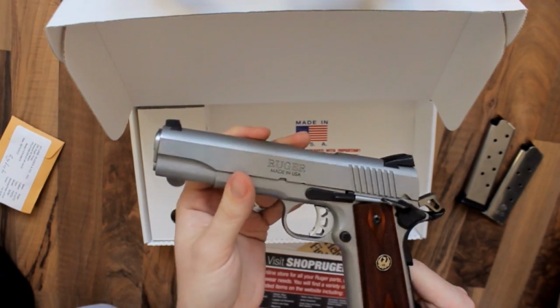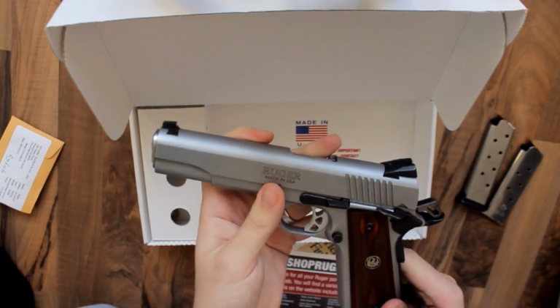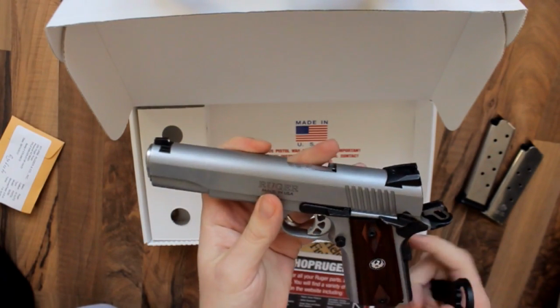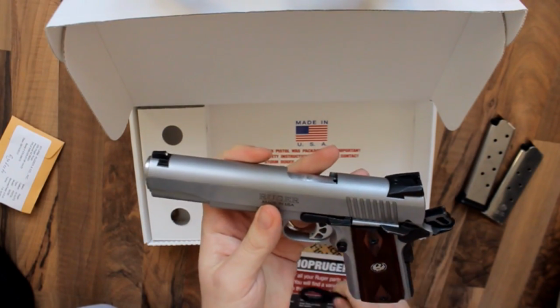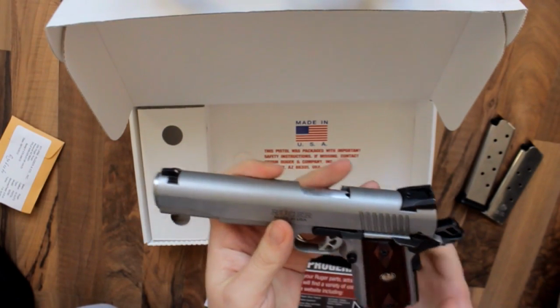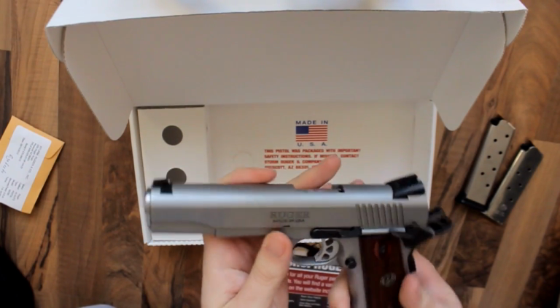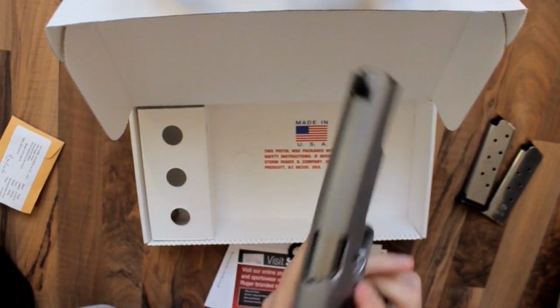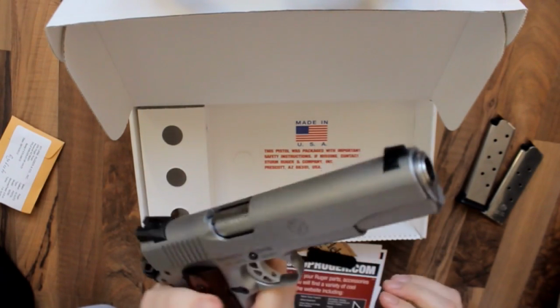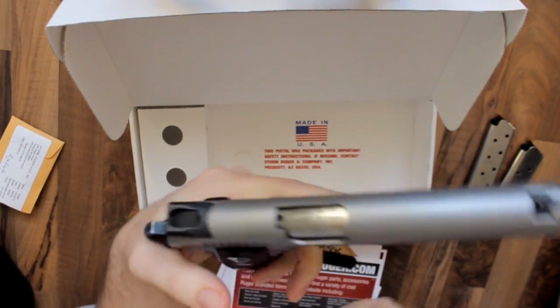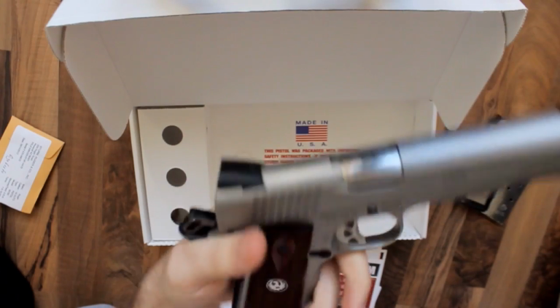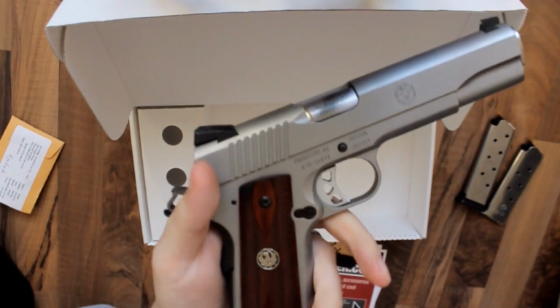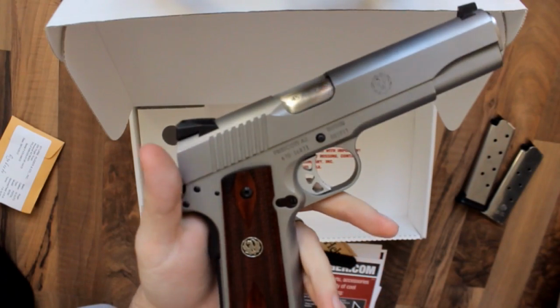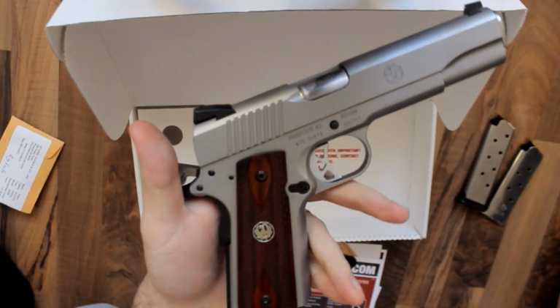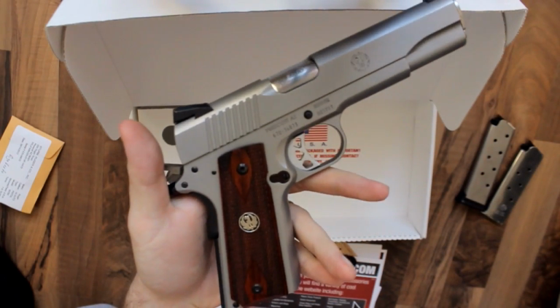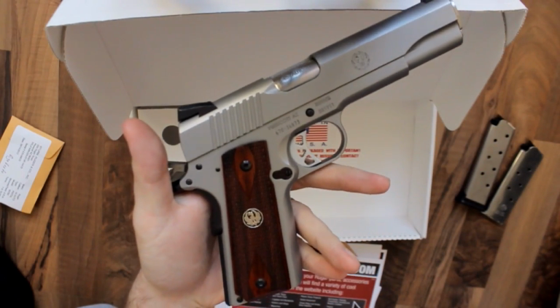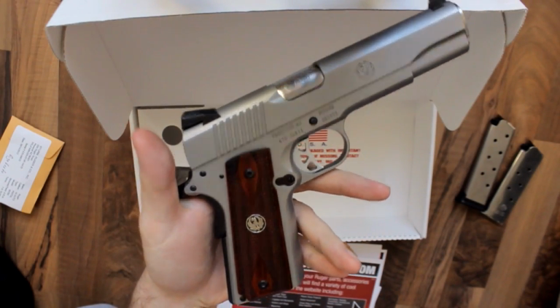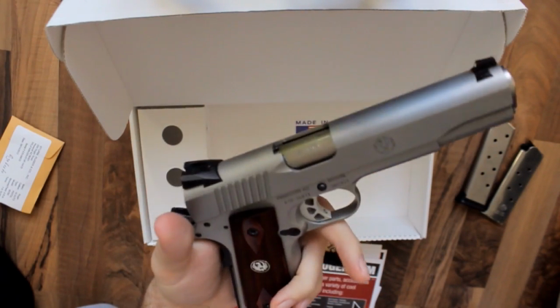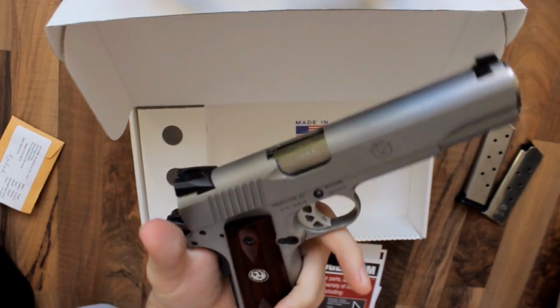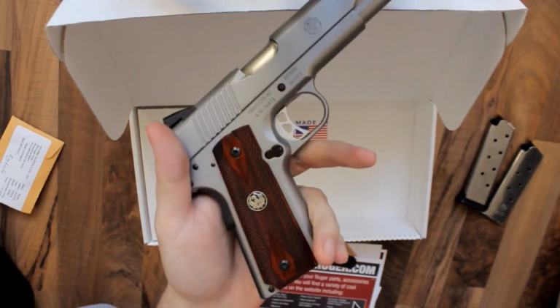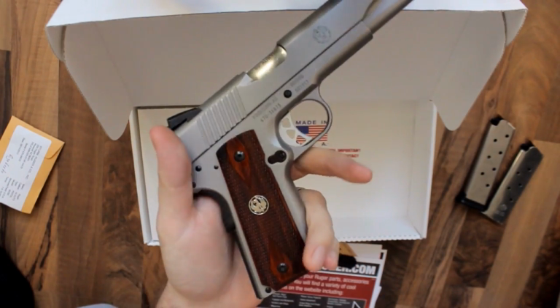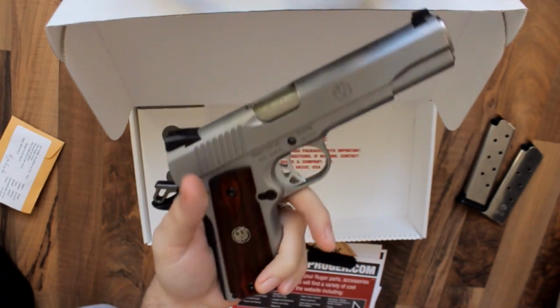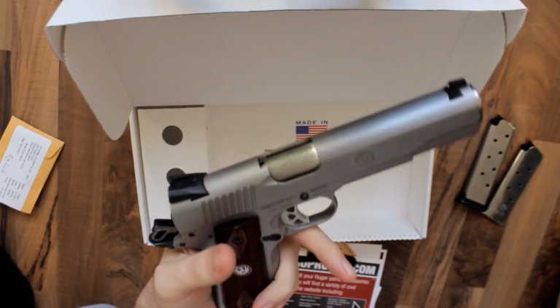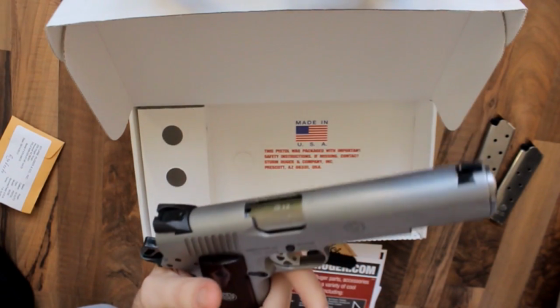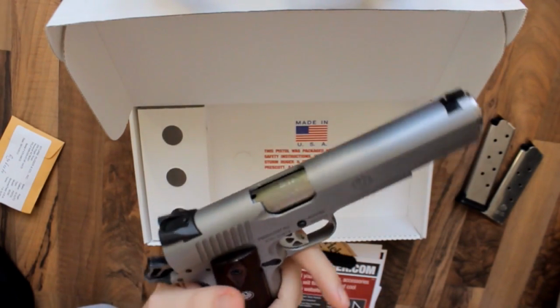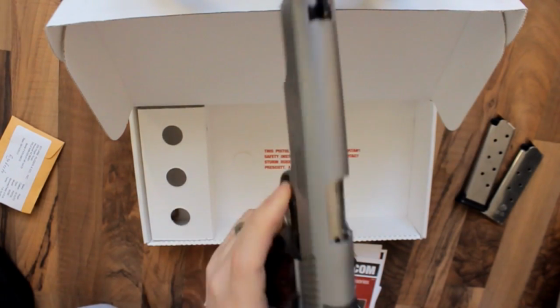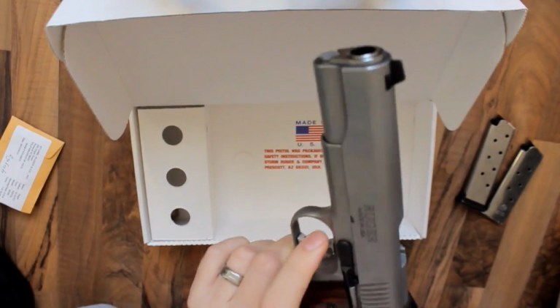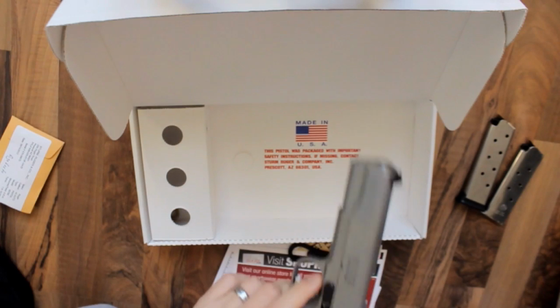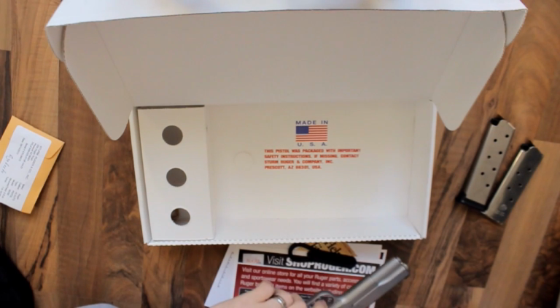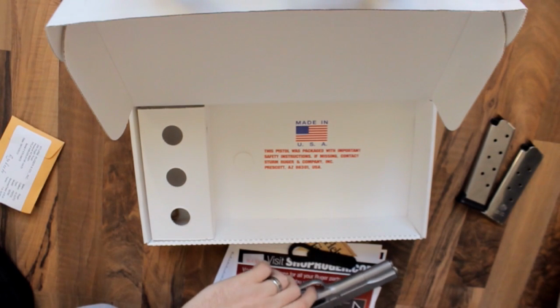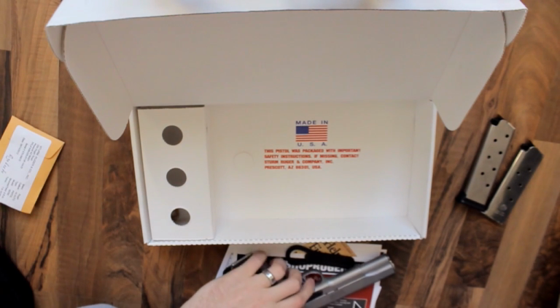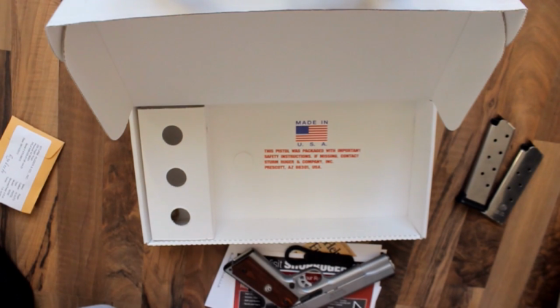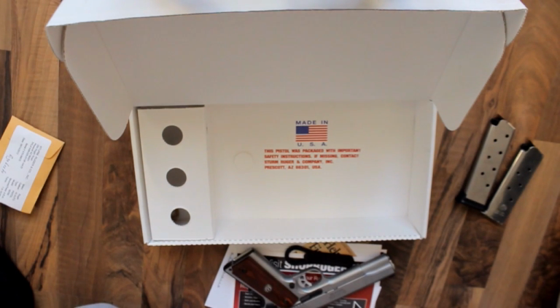Thanks for watching — this is my Ruger SR1911. I hope you liked the video. Please subscribe and like it. Thank you very much and goodbye.